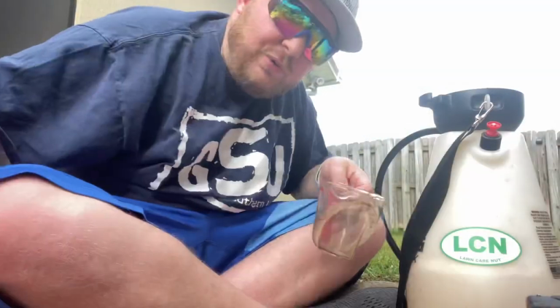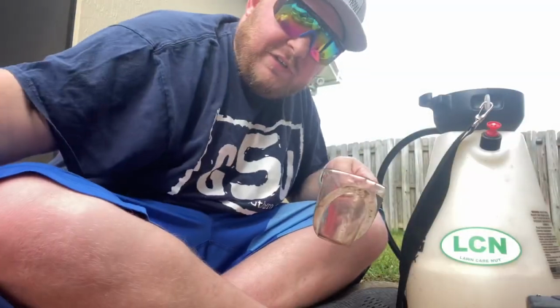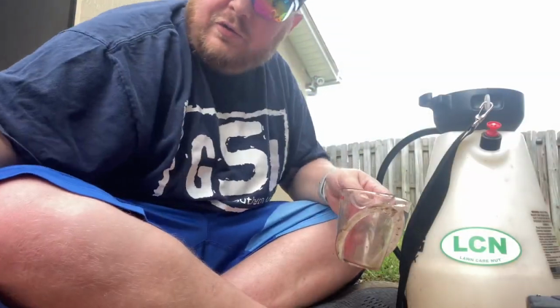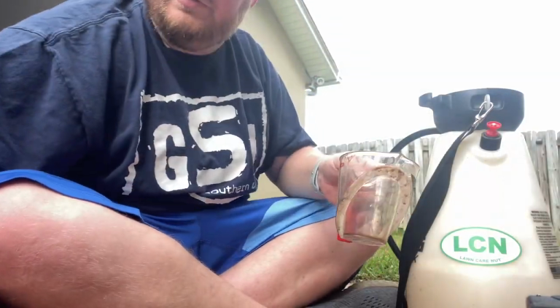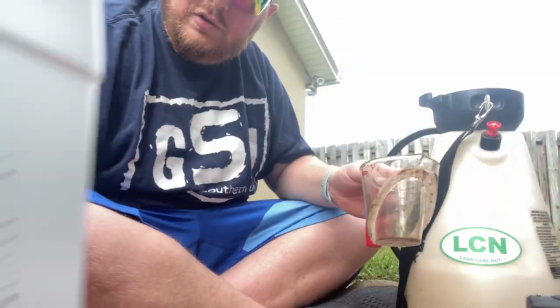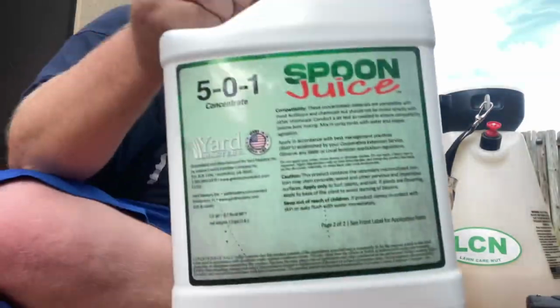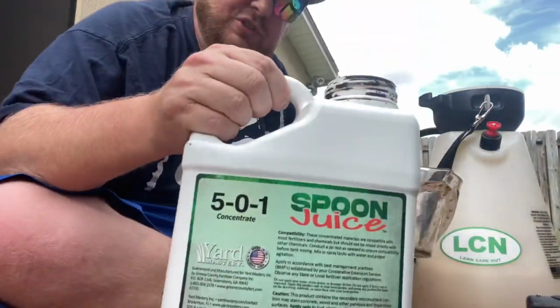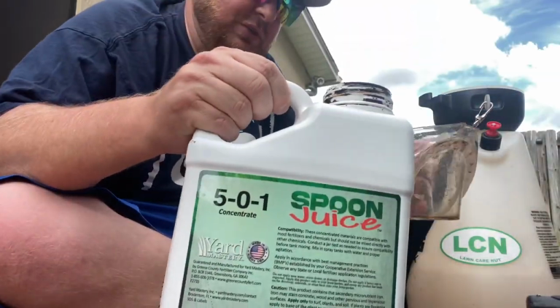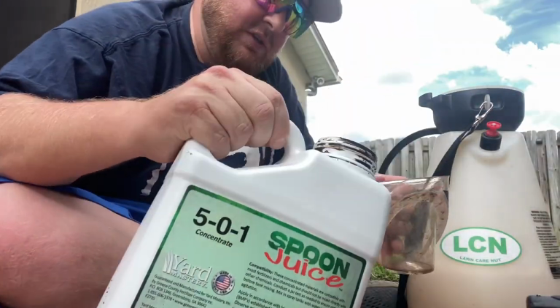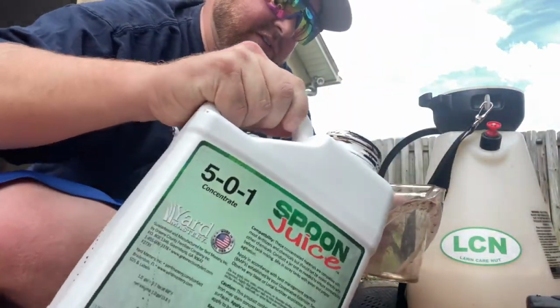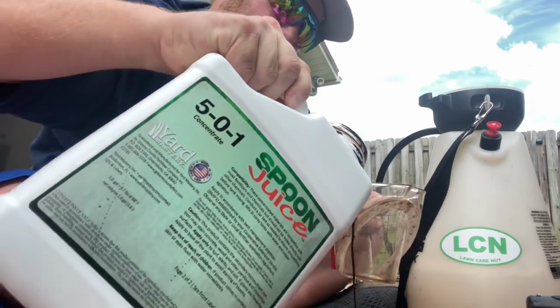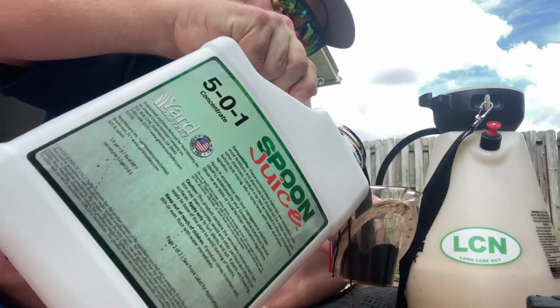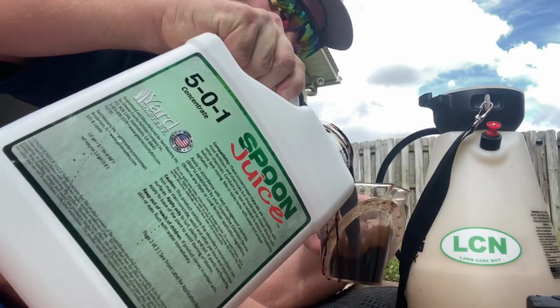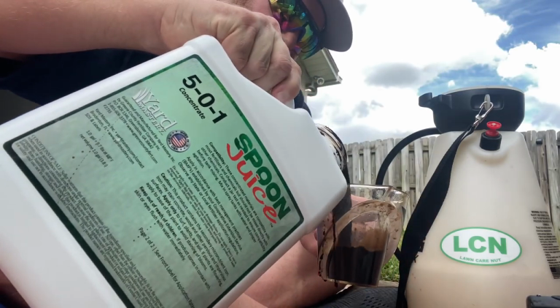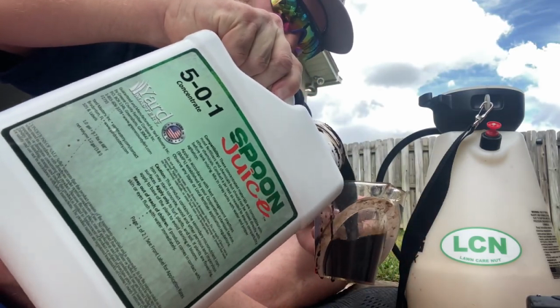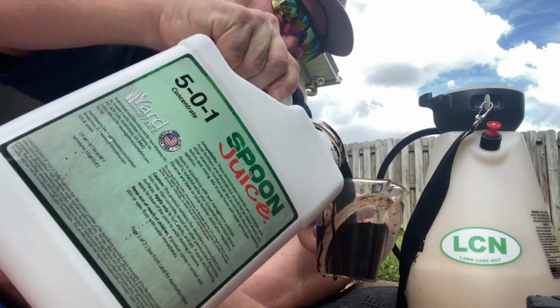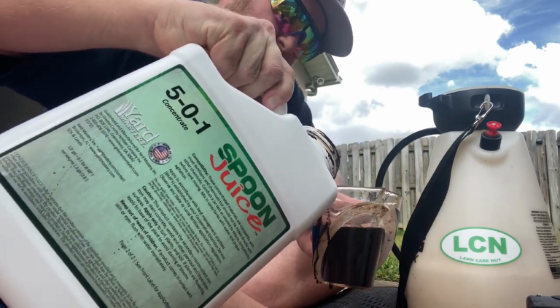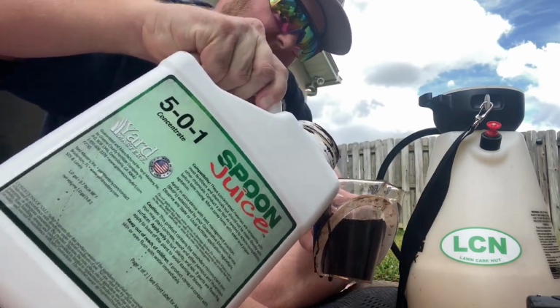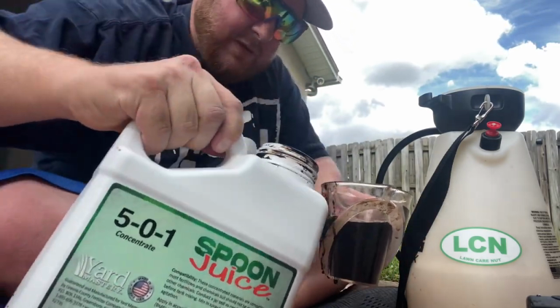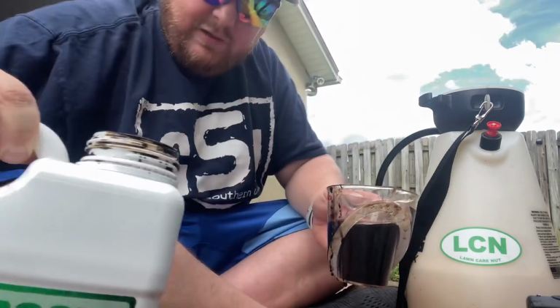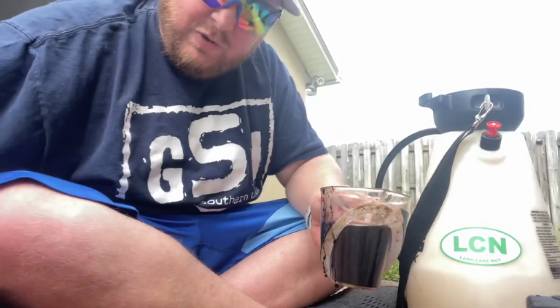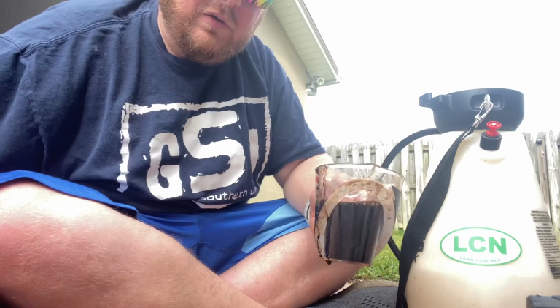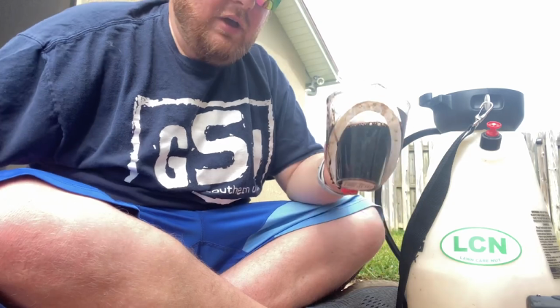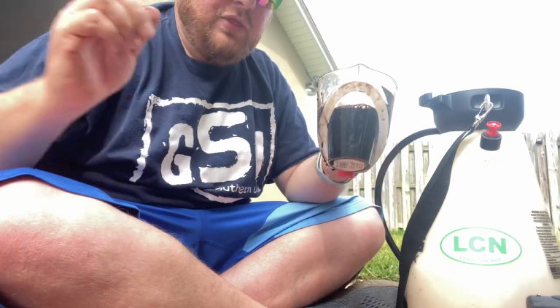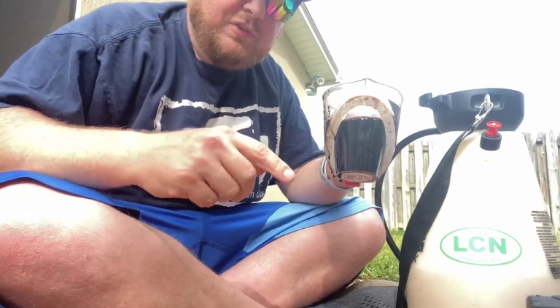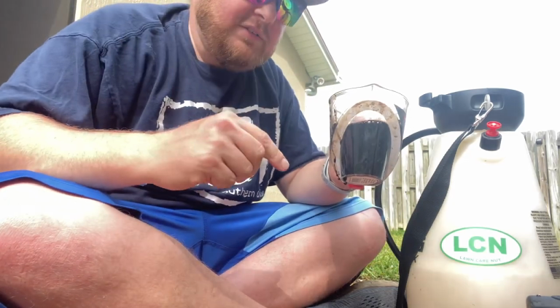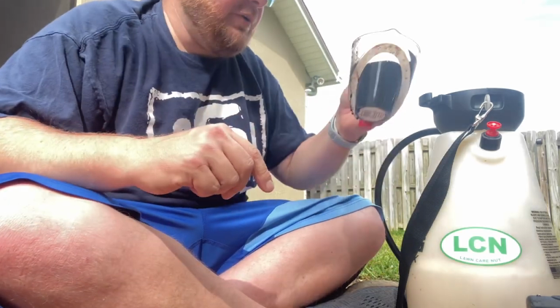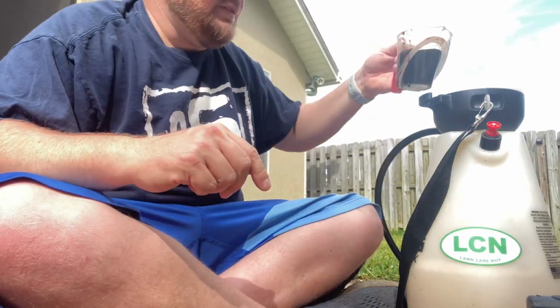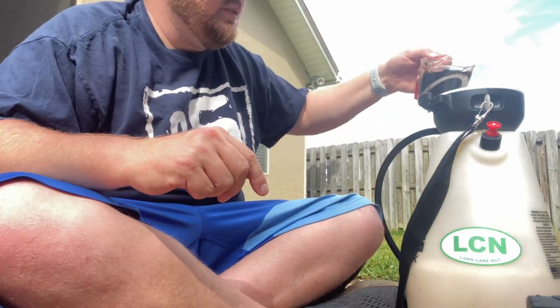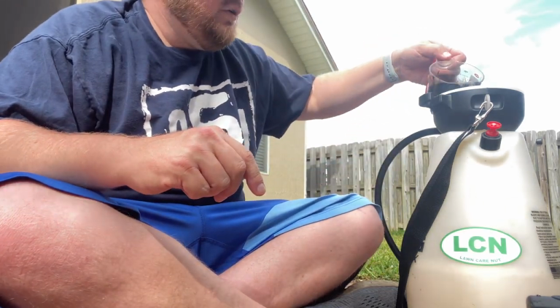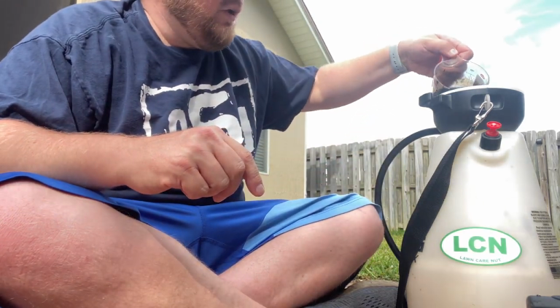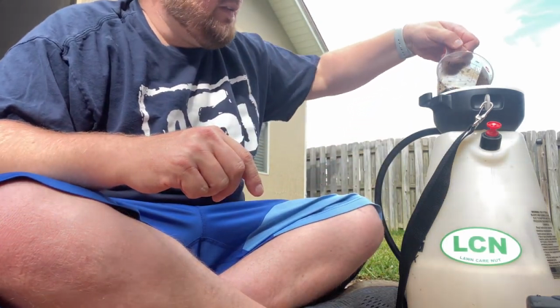My spoon juice is leaking all over me — spilled it on my shirt and my shorts, this is a mess. But we're going three ounces per thousand, so we're going six ounces right in the tank.